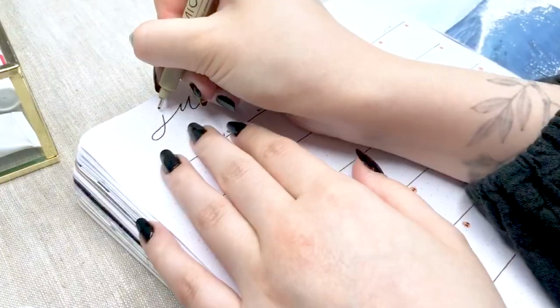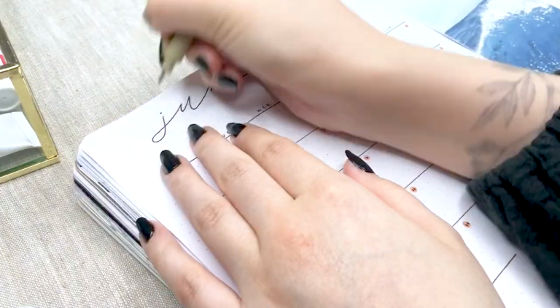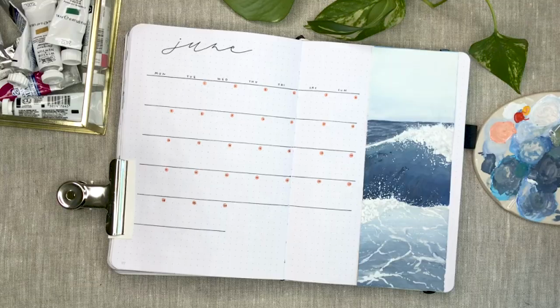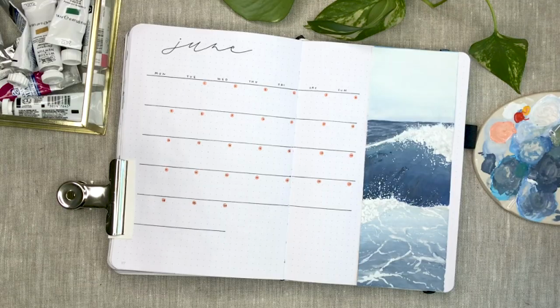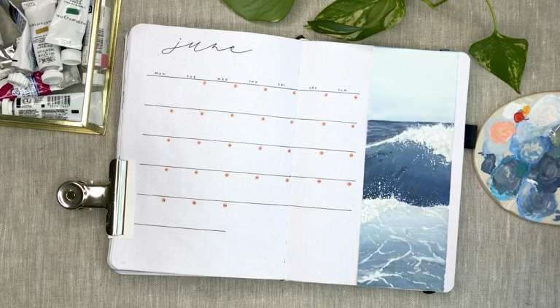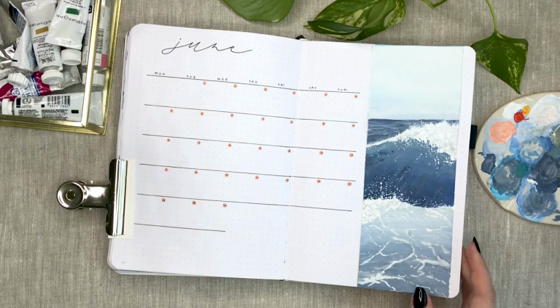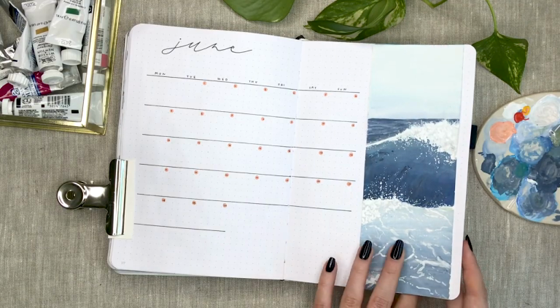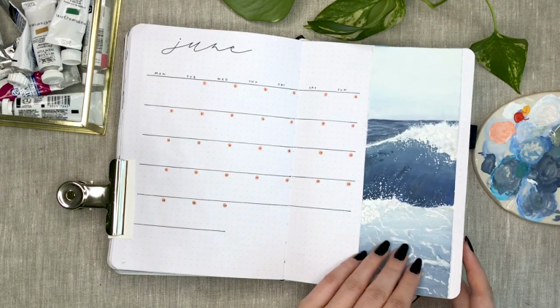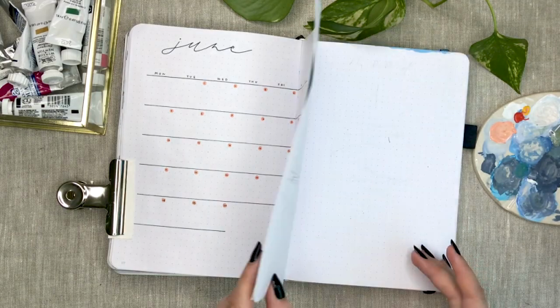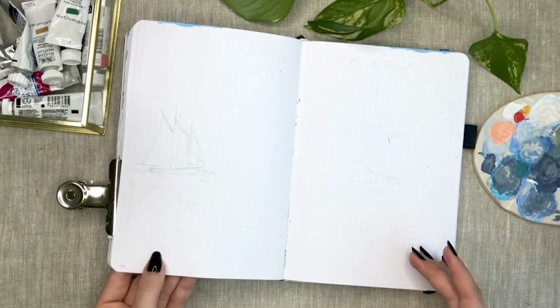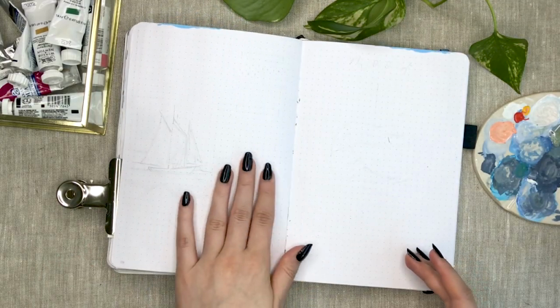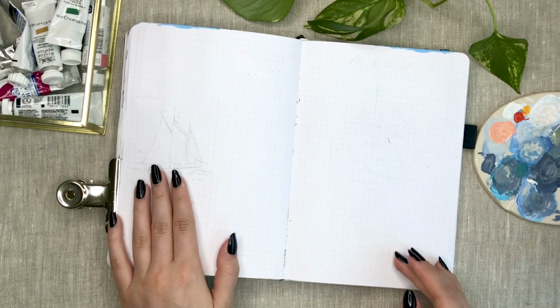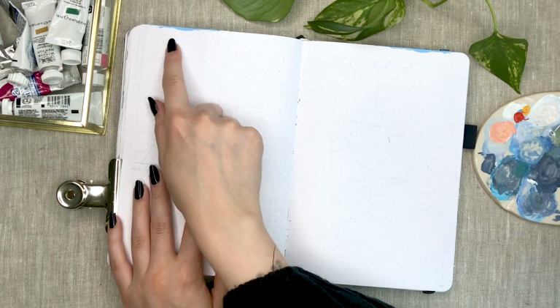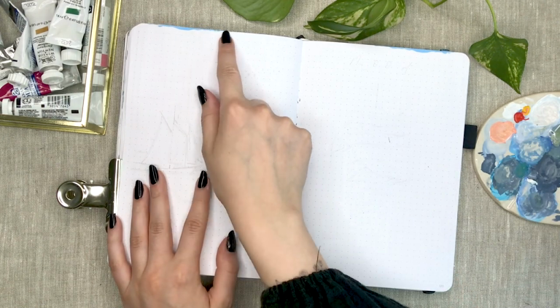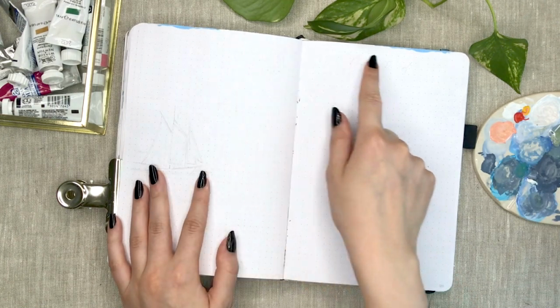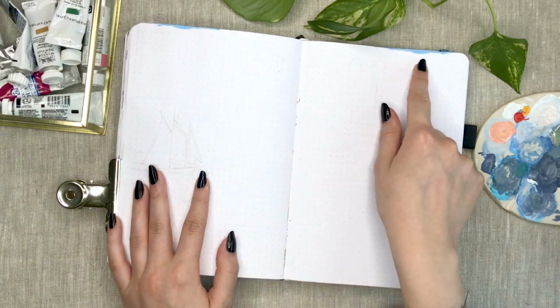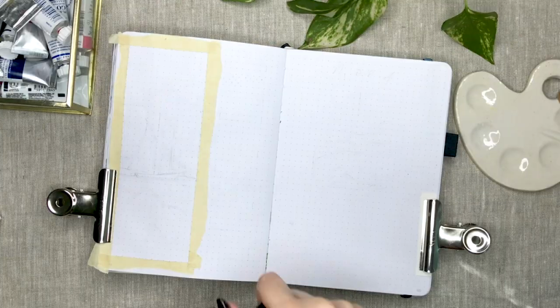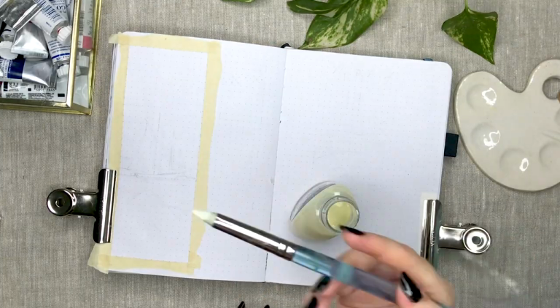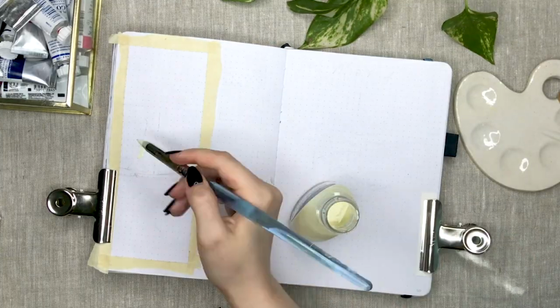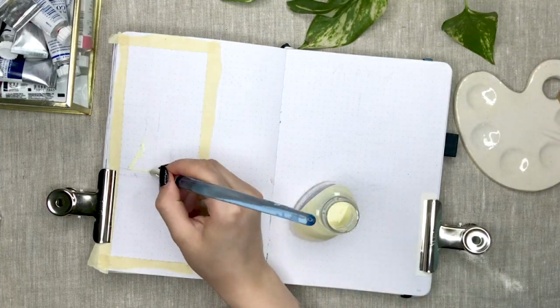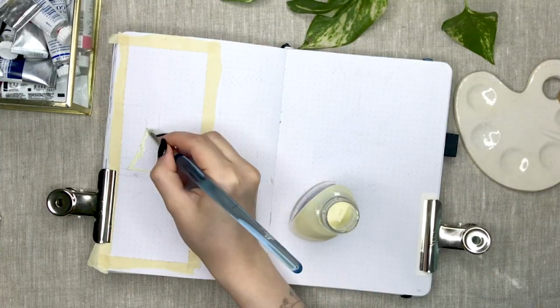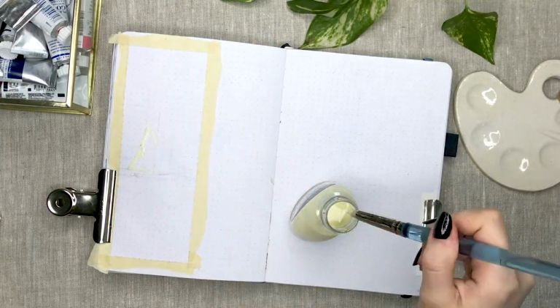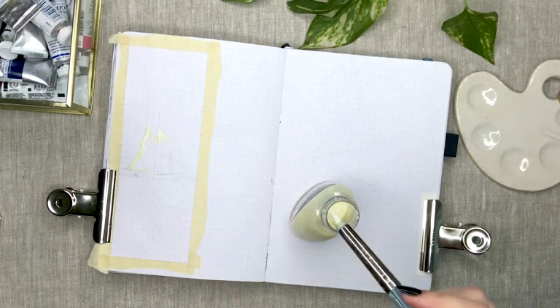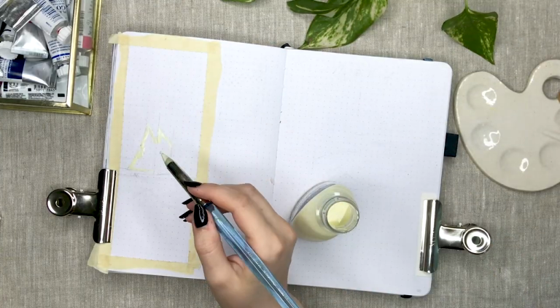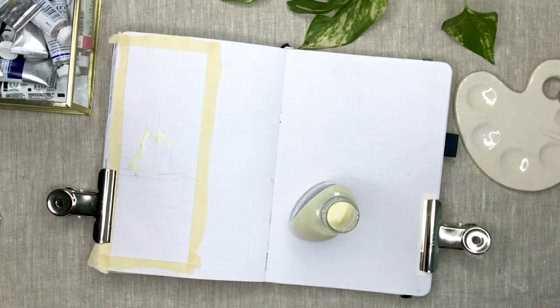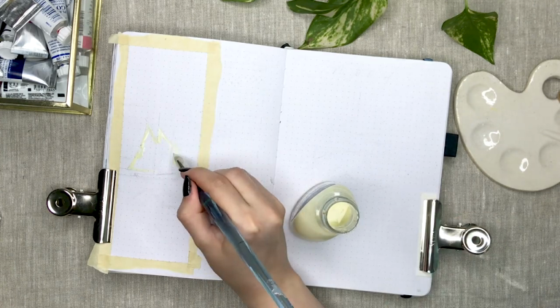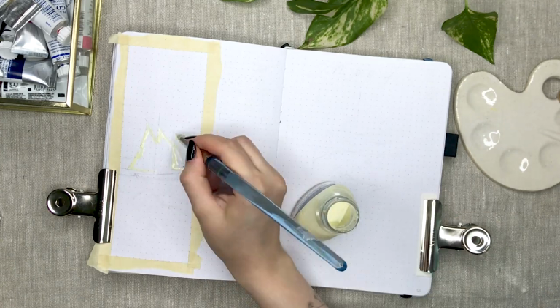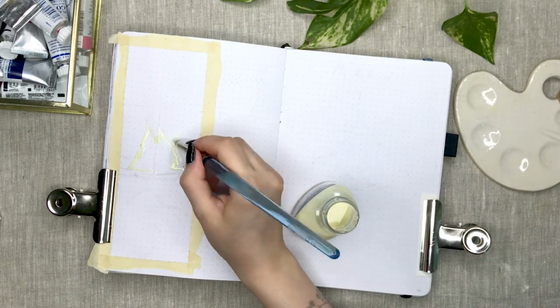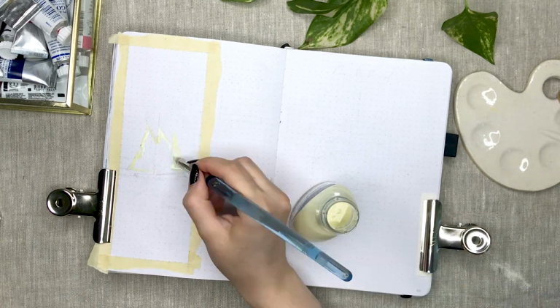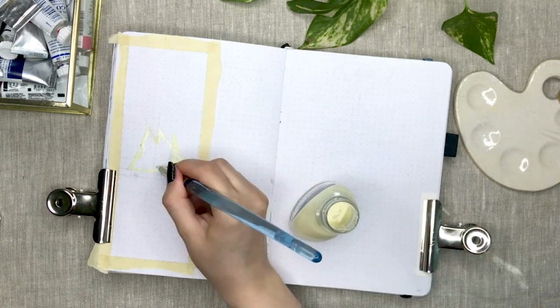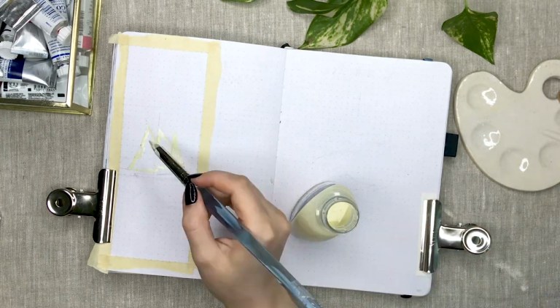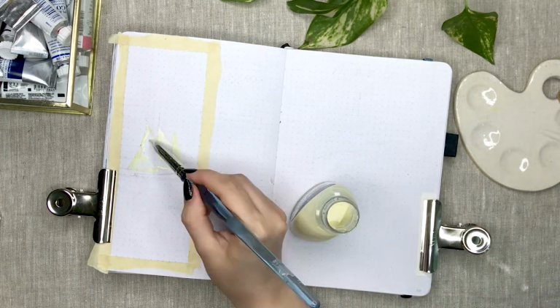Now let's get on to my tracker spread. As you can see here, my paint from the calendar spread had magically appeared on the spread as well, so I just quickly used my white jelly roll pen to cover them up.